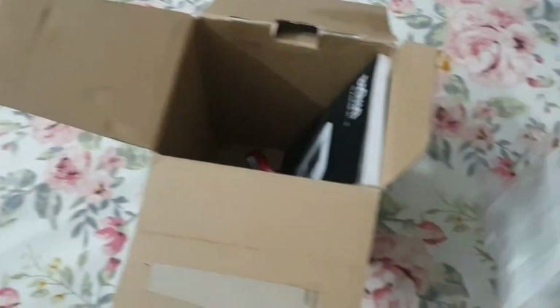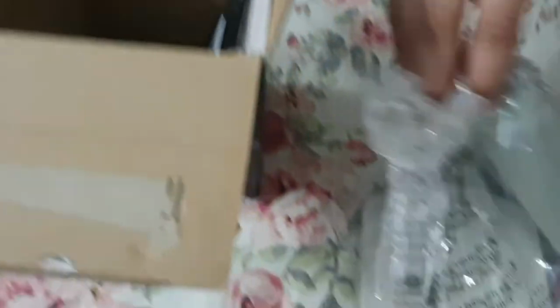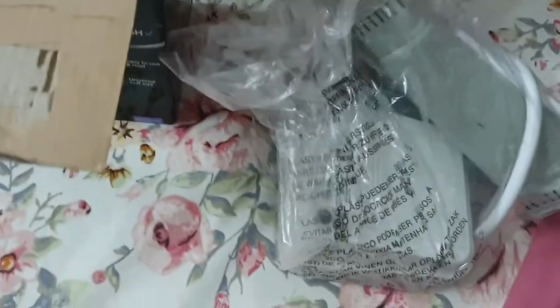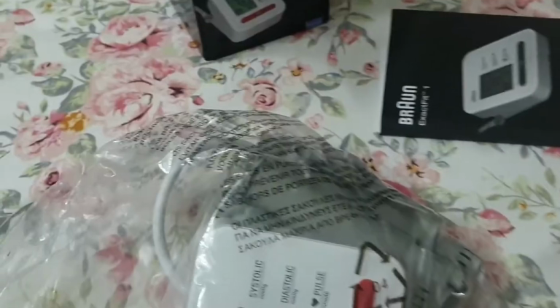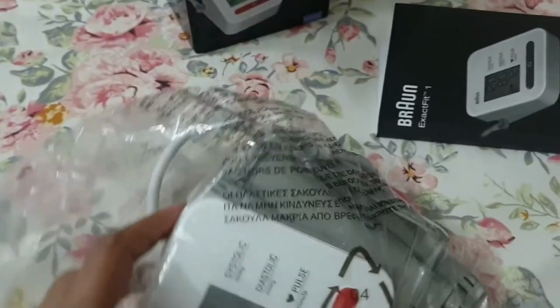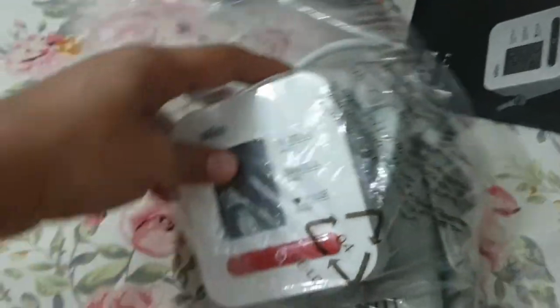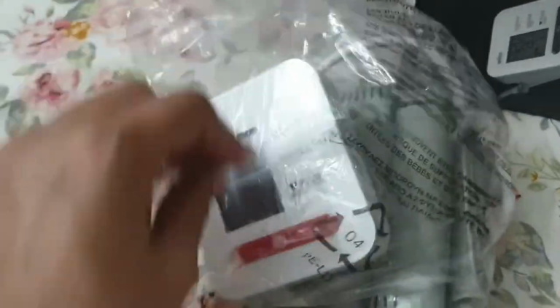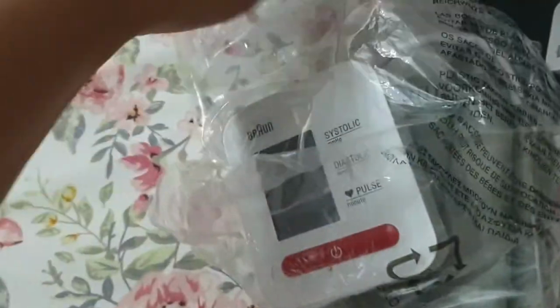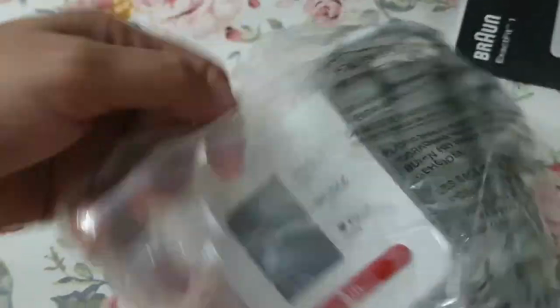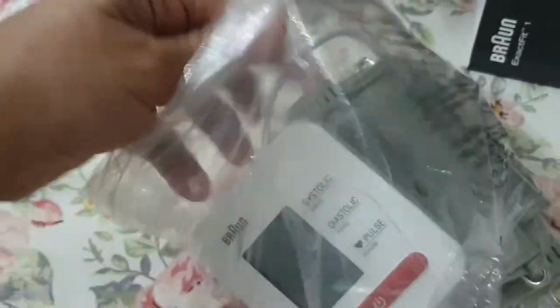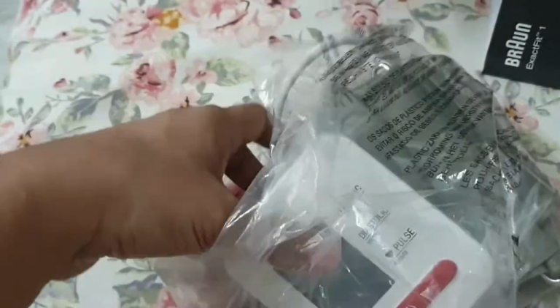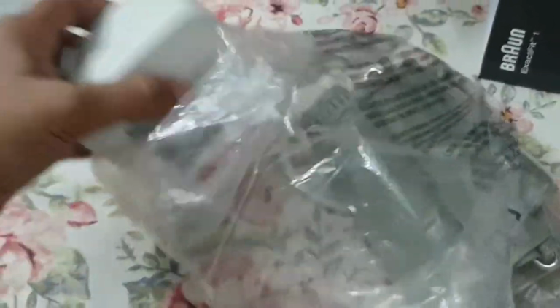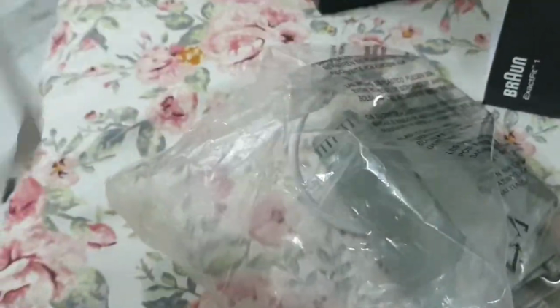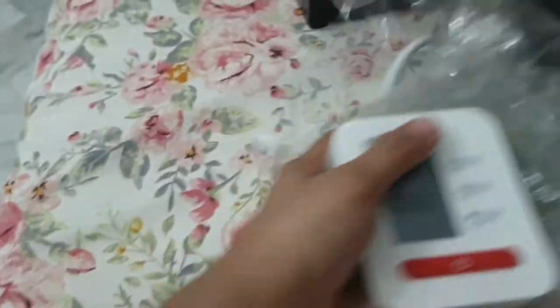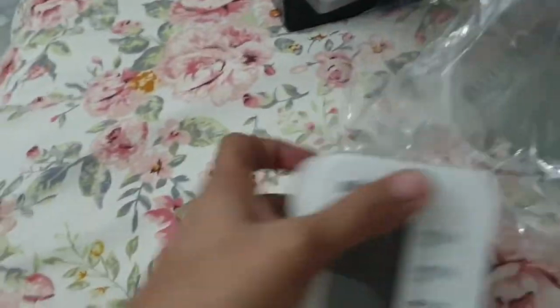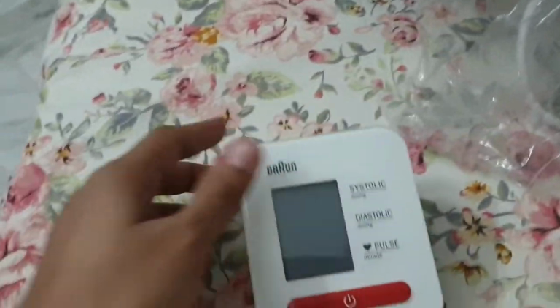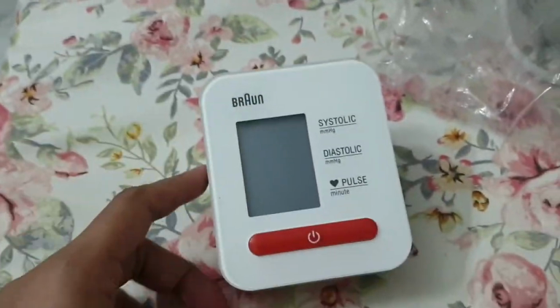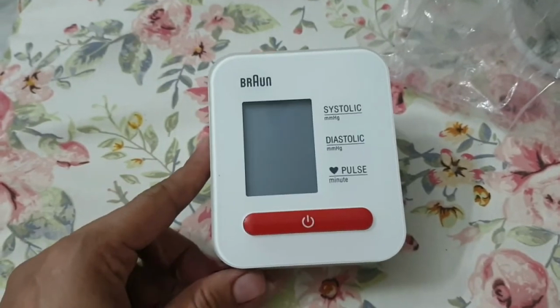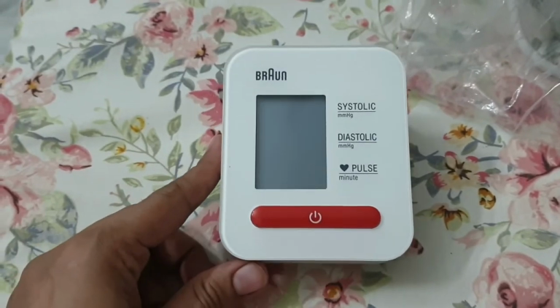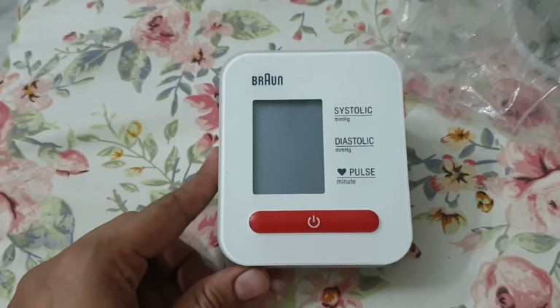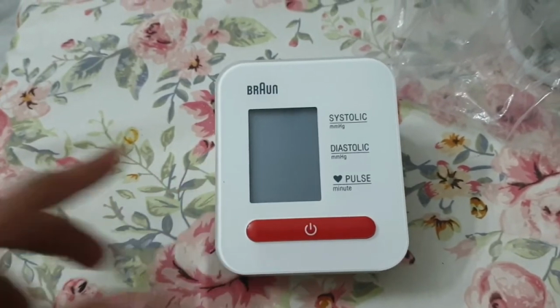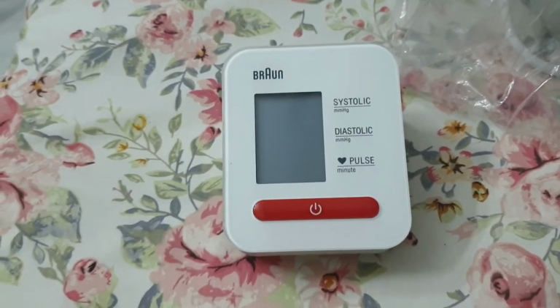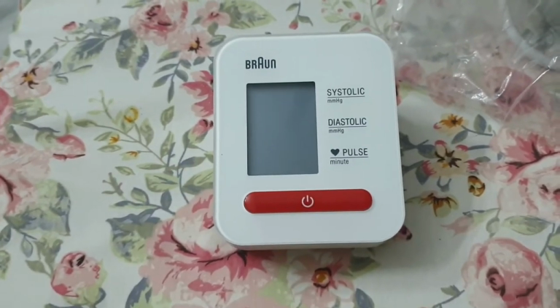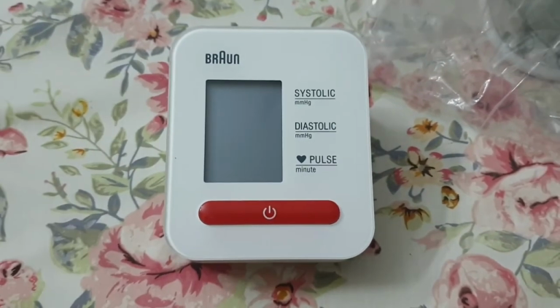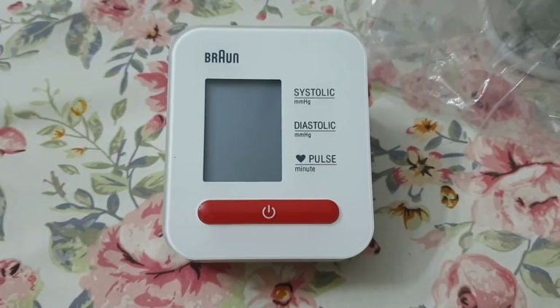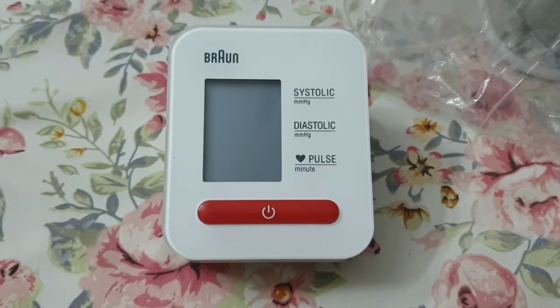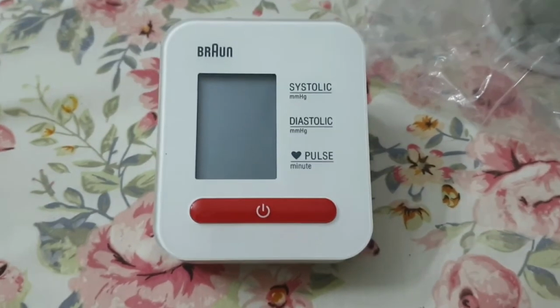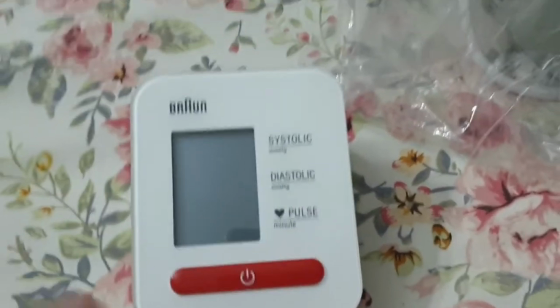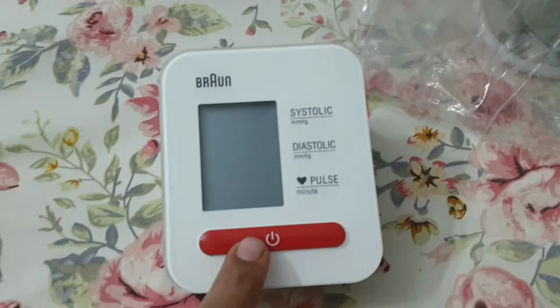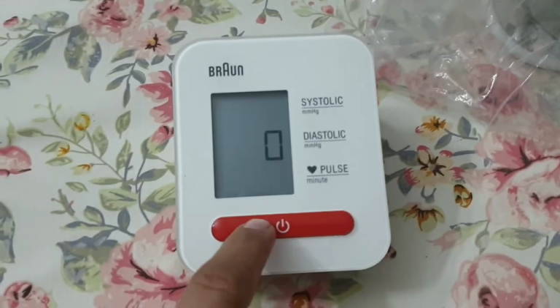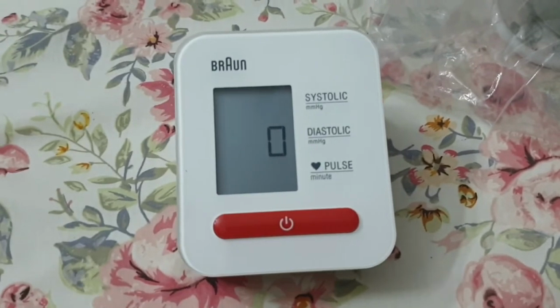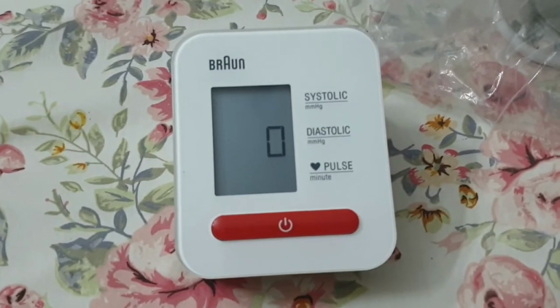We remove it from the package. This is our monitor. This is a full front view display. There is one button. The systolic, diastolic and pulse rate are shown on the display.